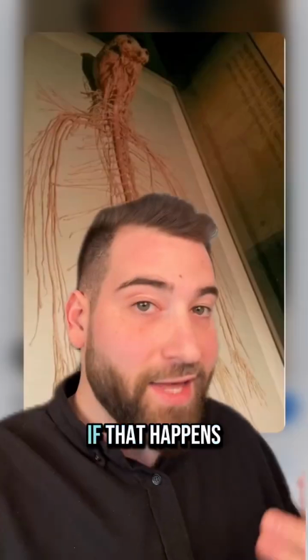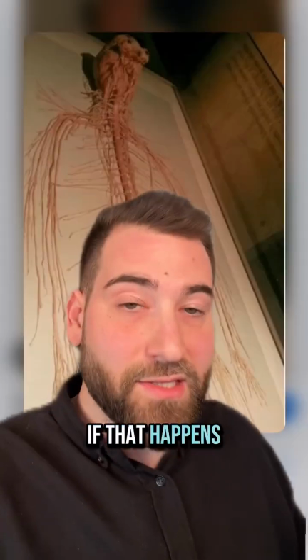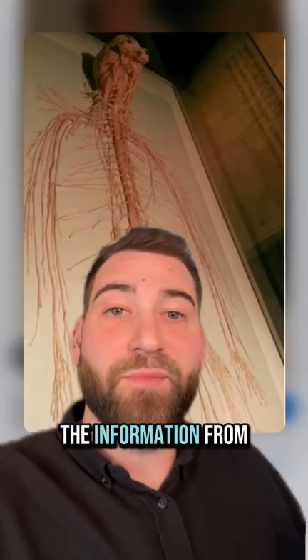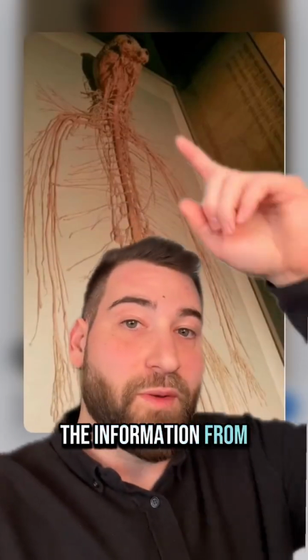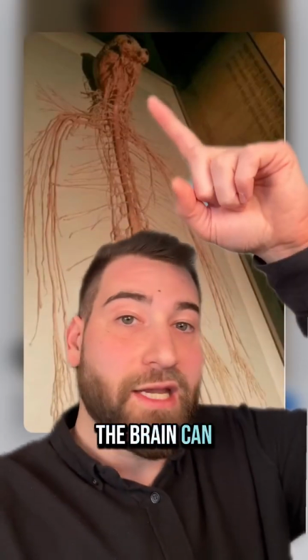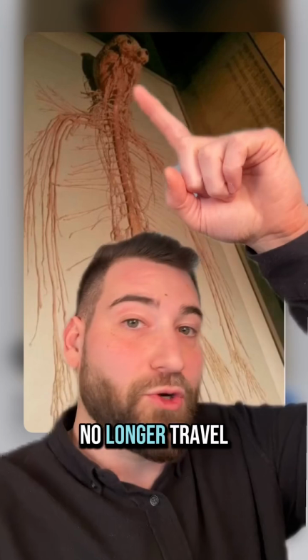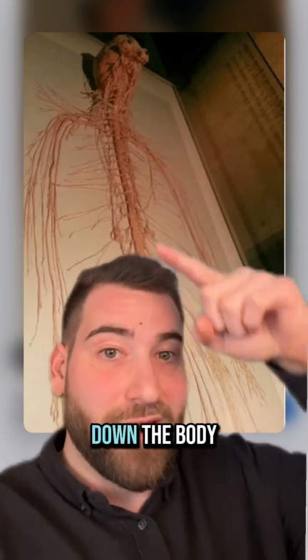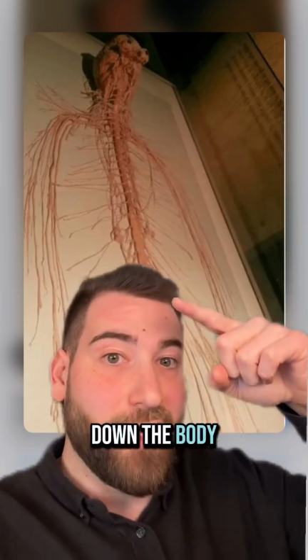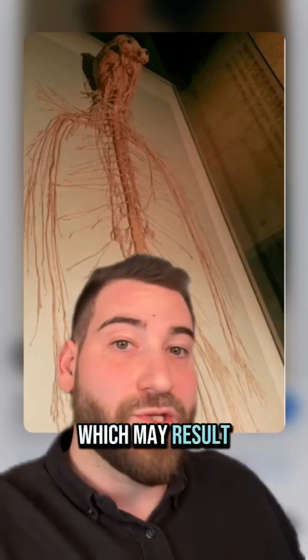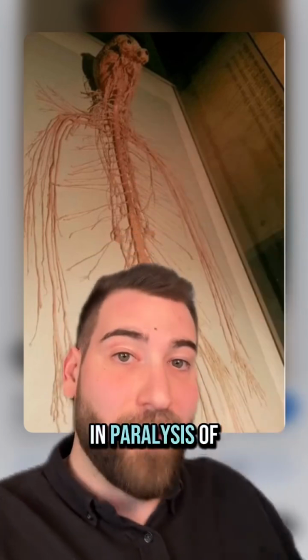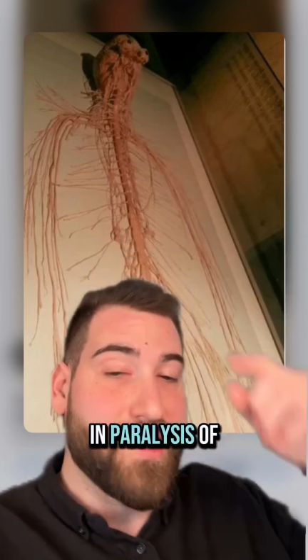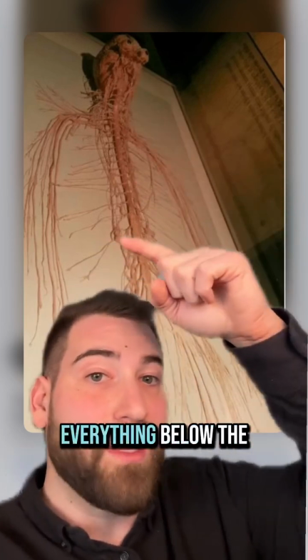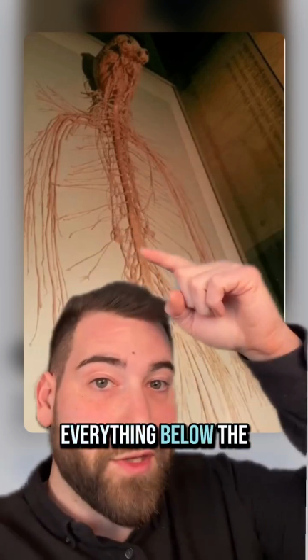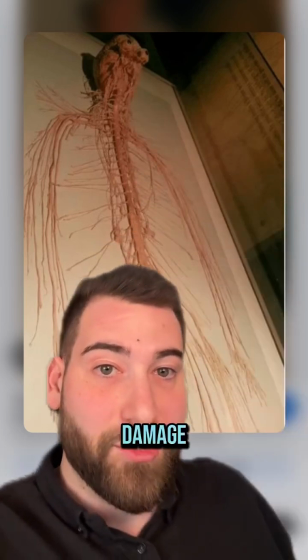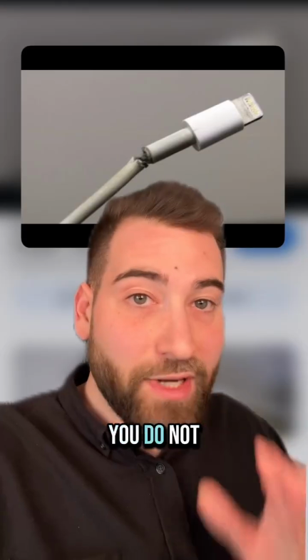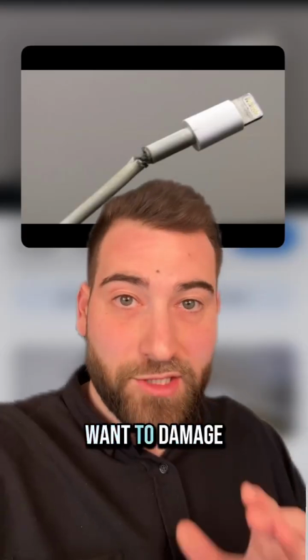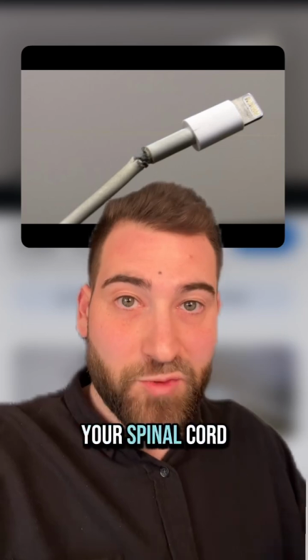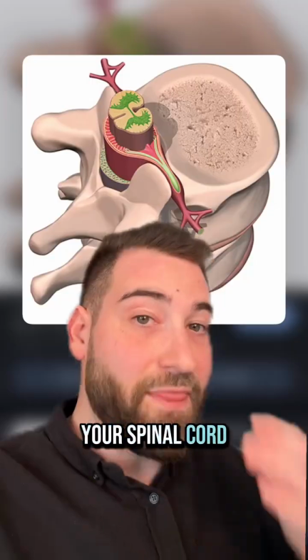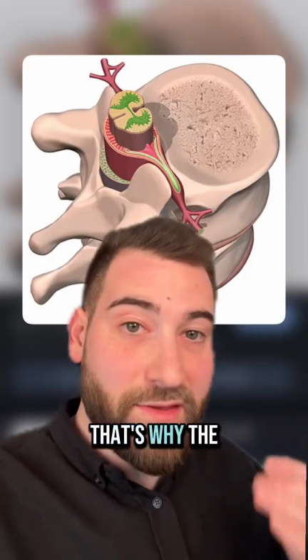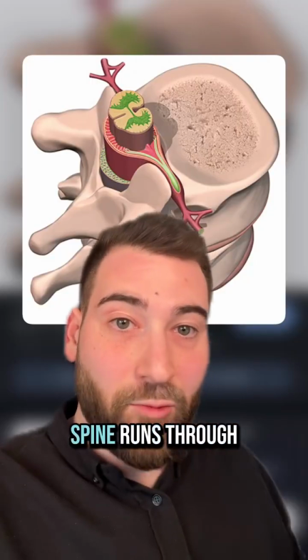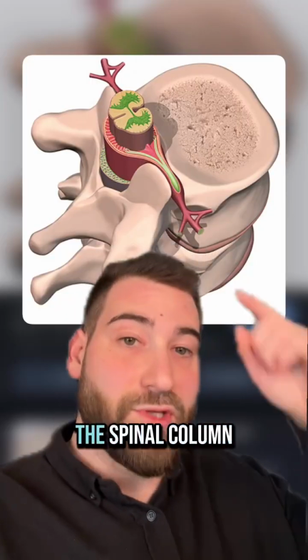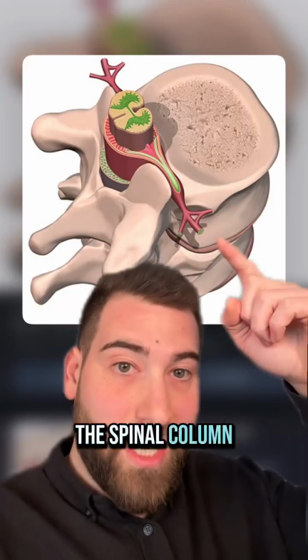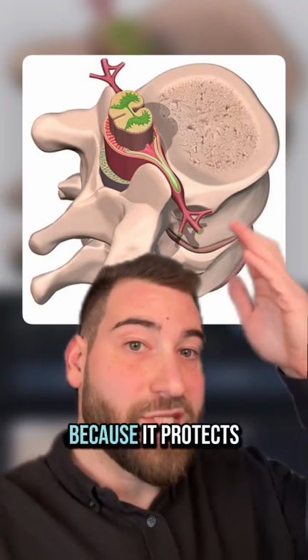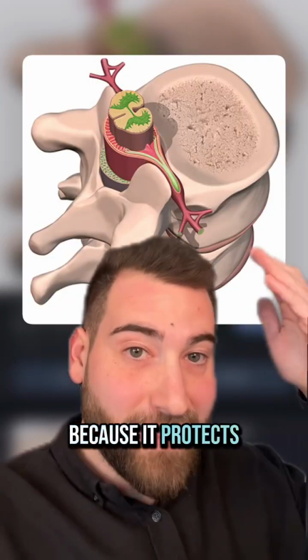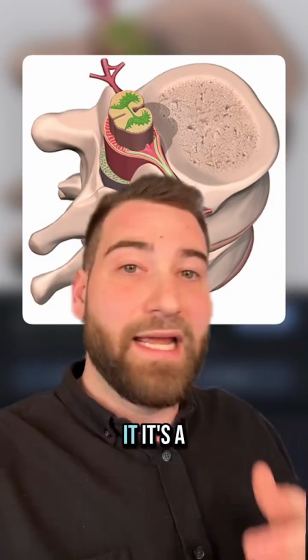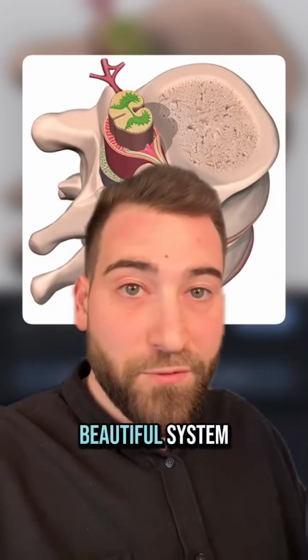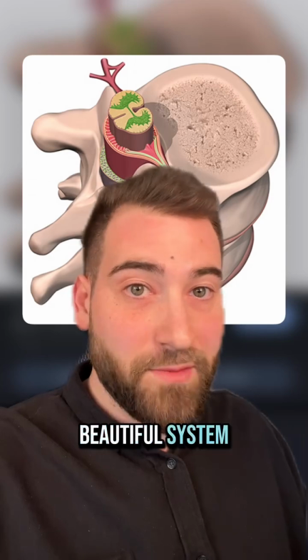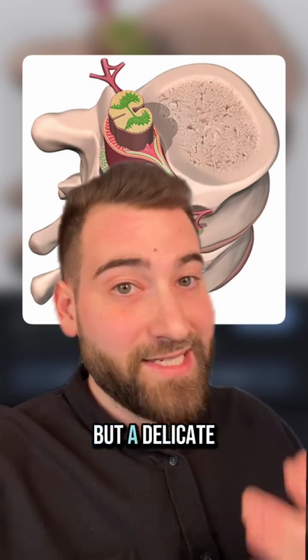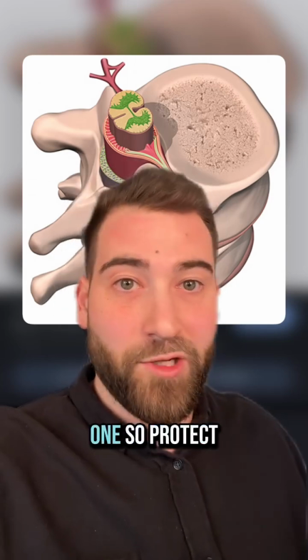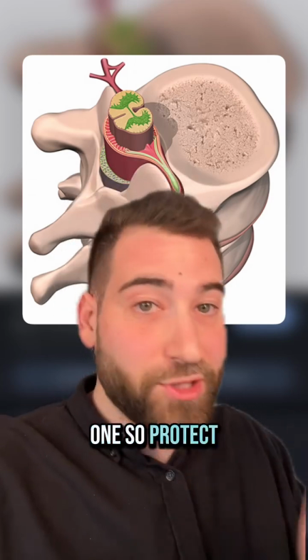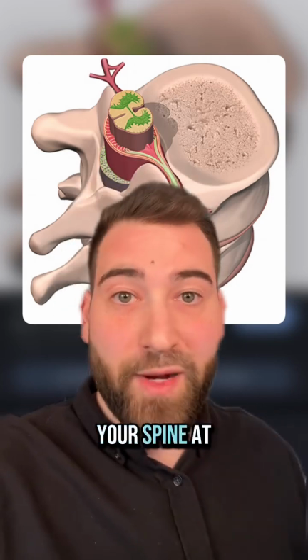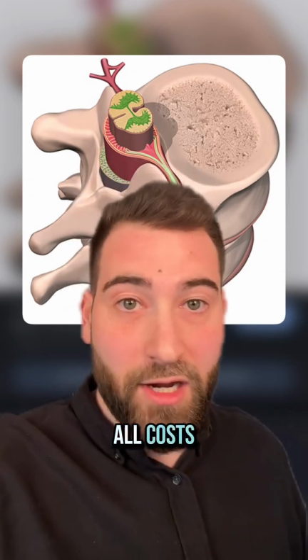If that happens, the information from the brain can no longer travel down the body, which may result in paralysis of everything below the damage. You do not want to damage your spinal cord. That's why the spine runs through the spinal column — because it protects it. It's a beautiful system, but a delicate one. So protect your spine at all costs.